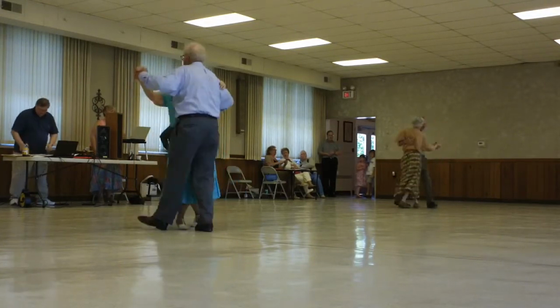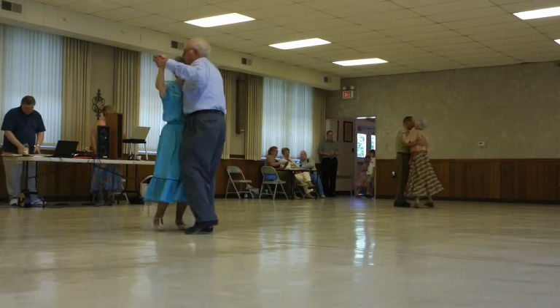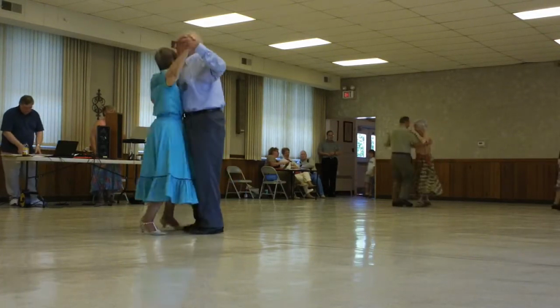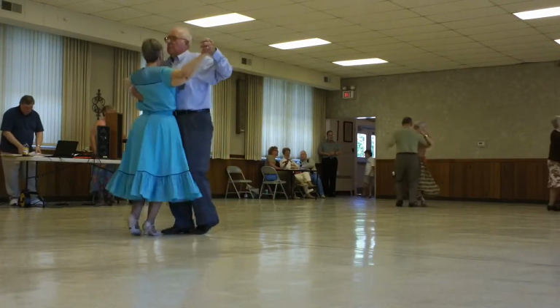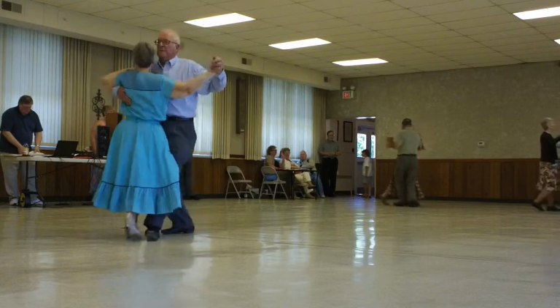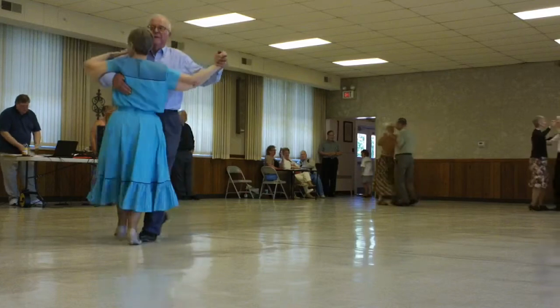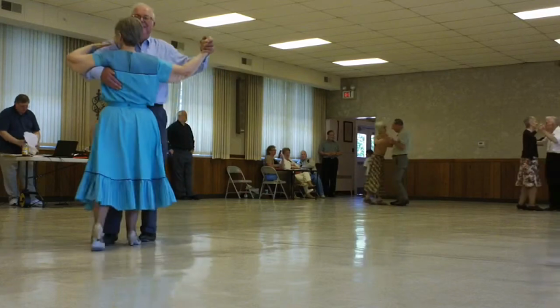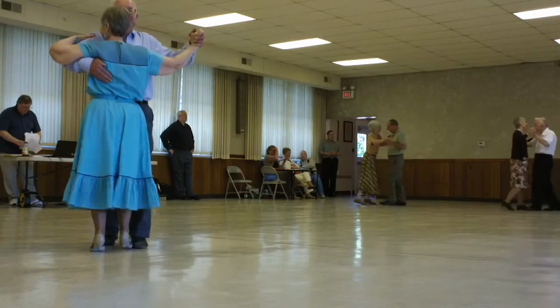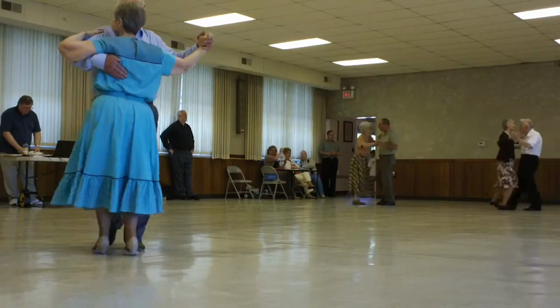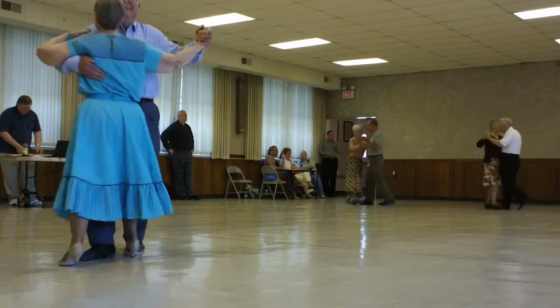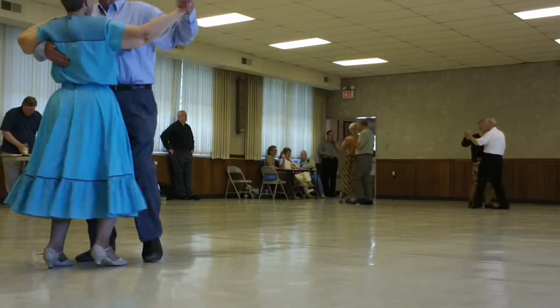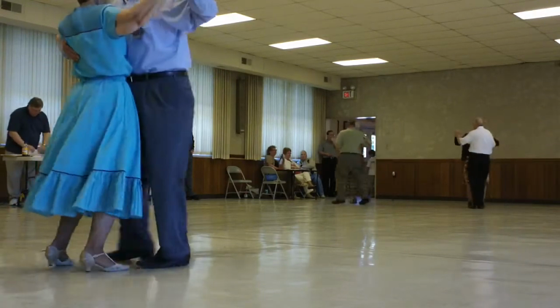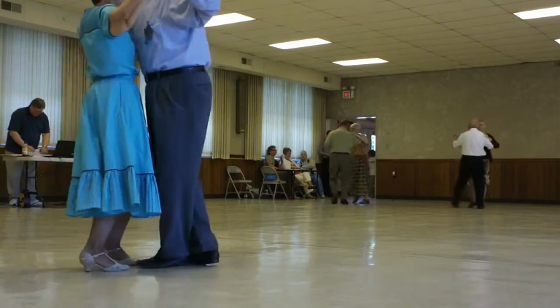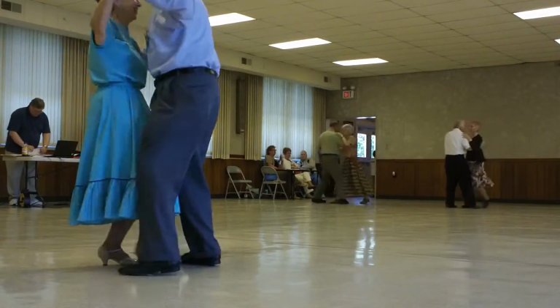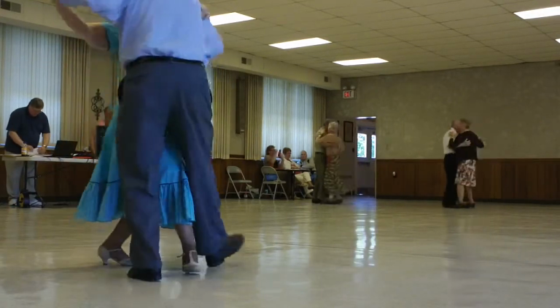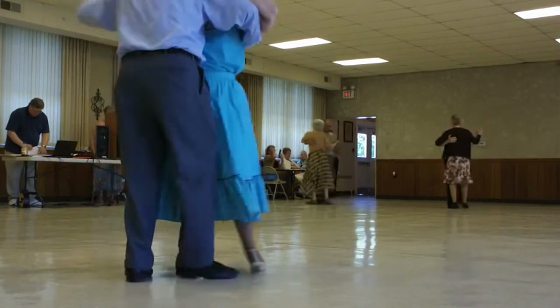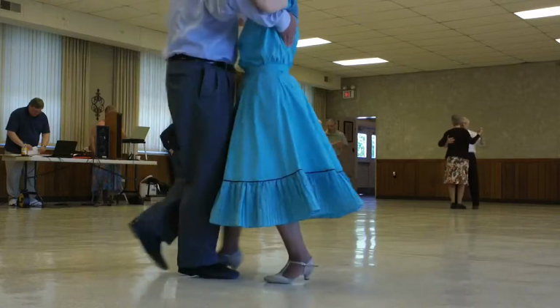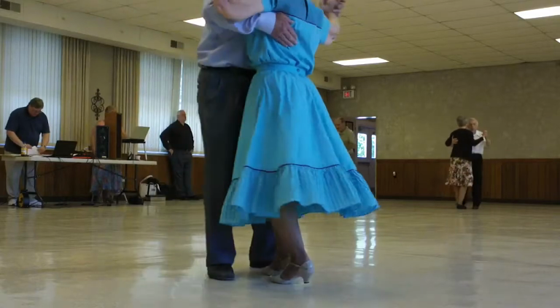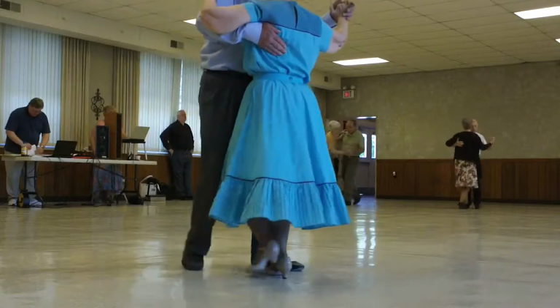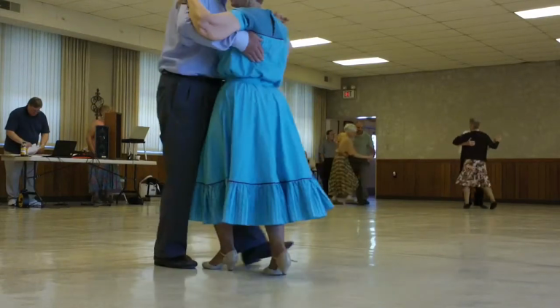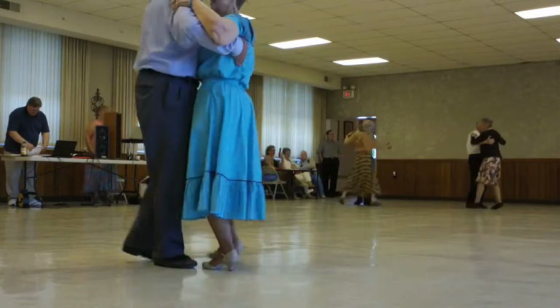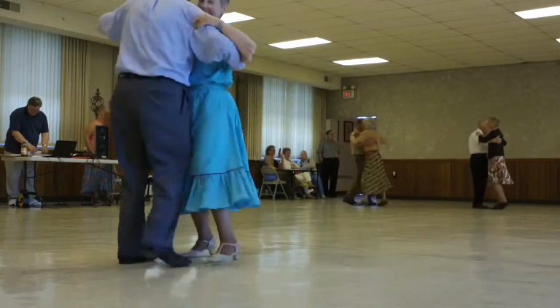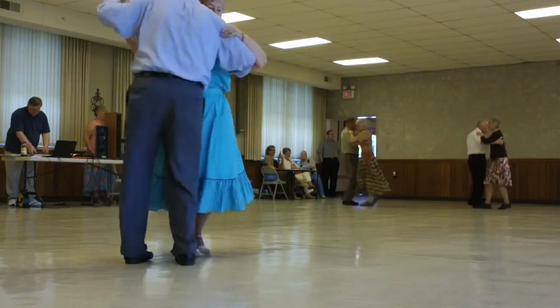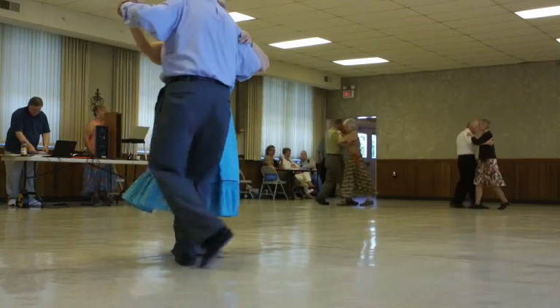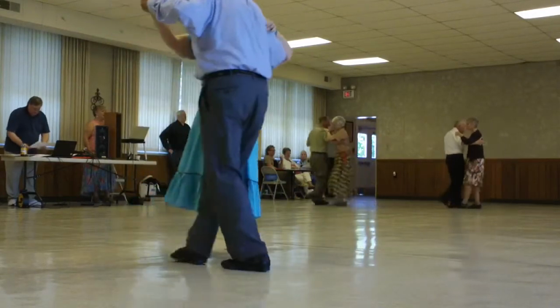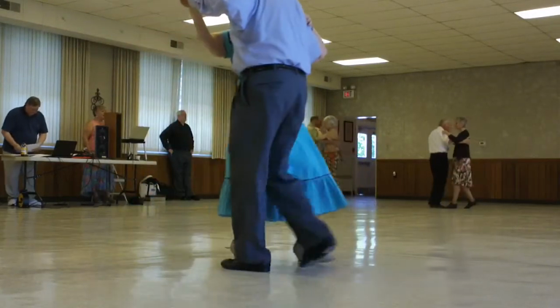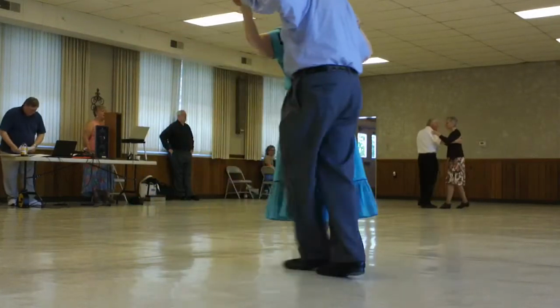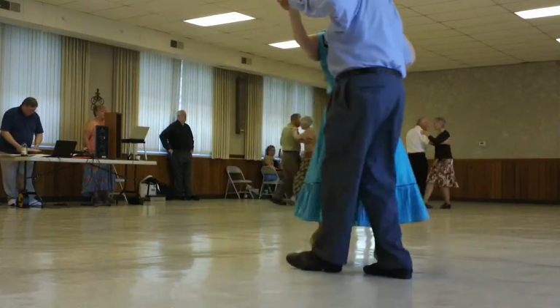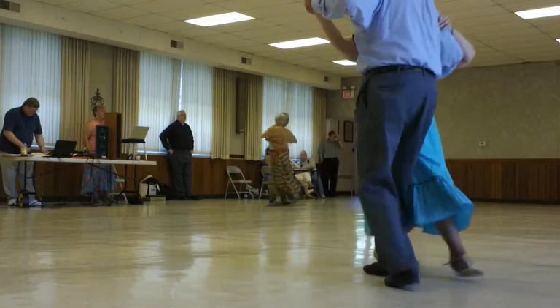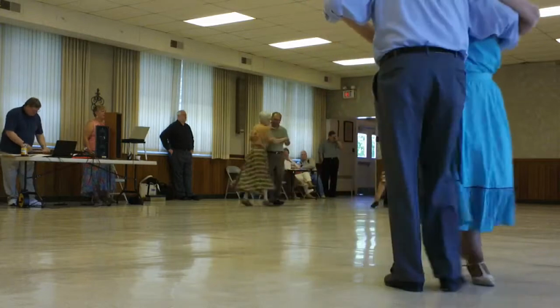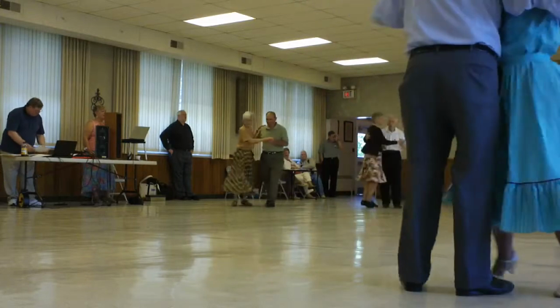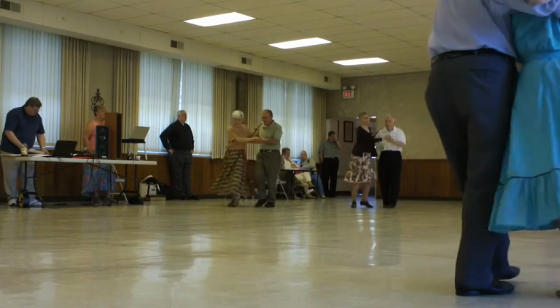Forward waltz, maneuver, spin turn, back hover, corte, back and back lock back. Impetus to semi, and weave six to semi.